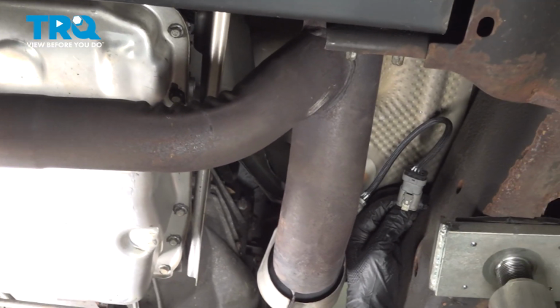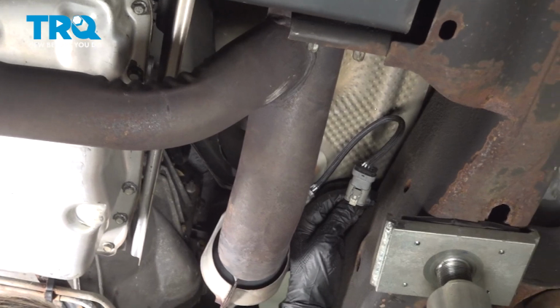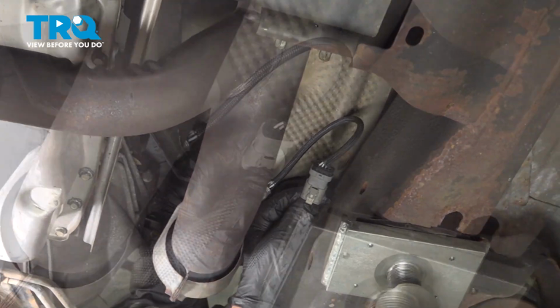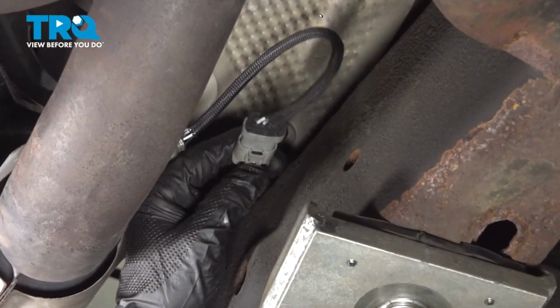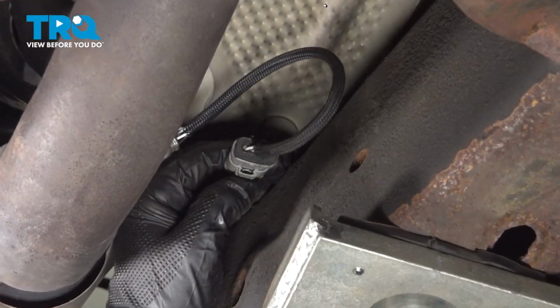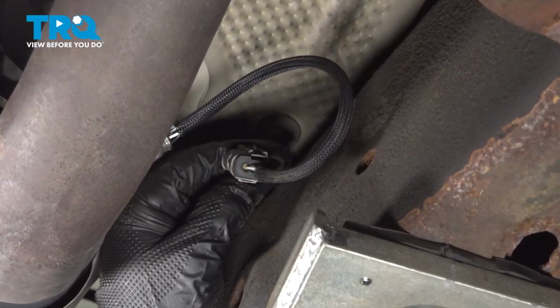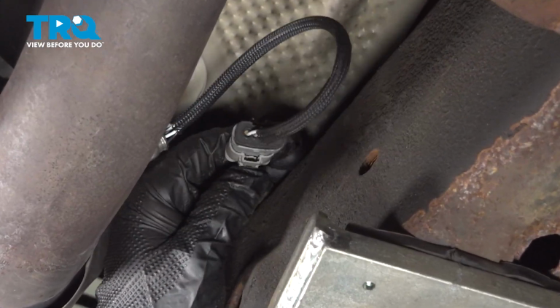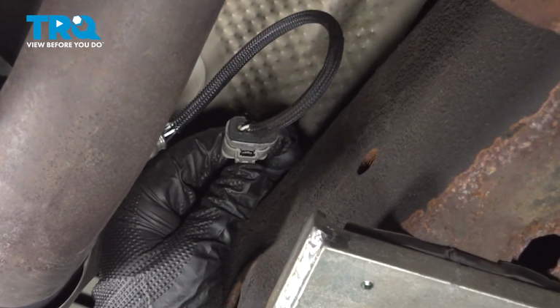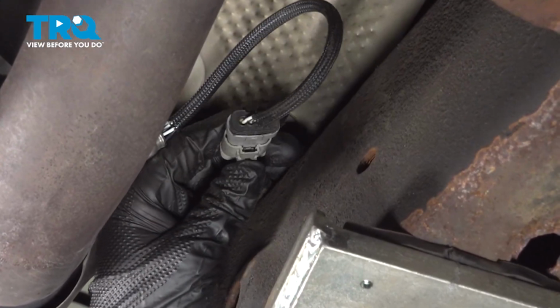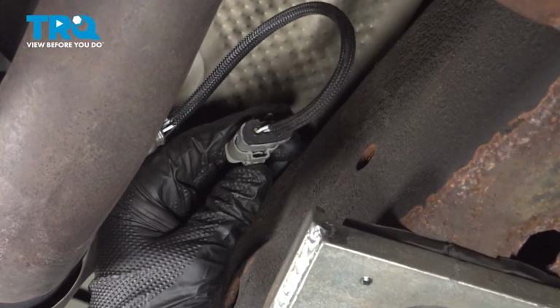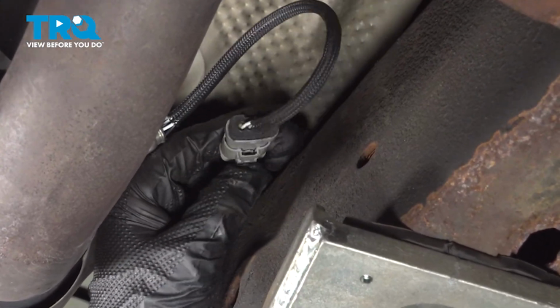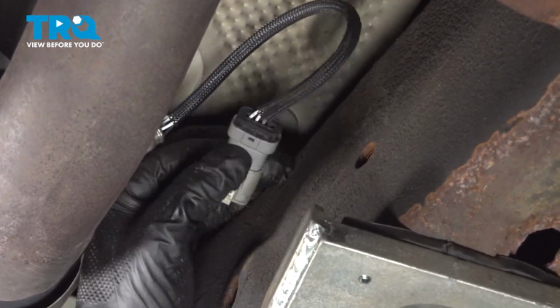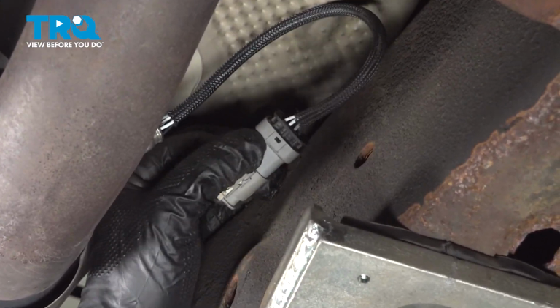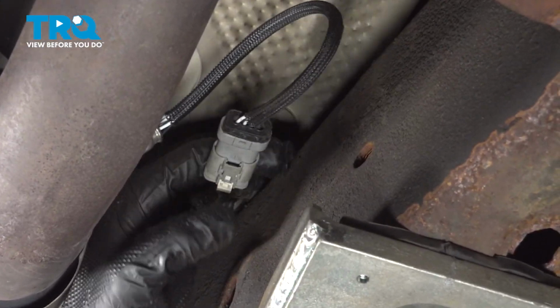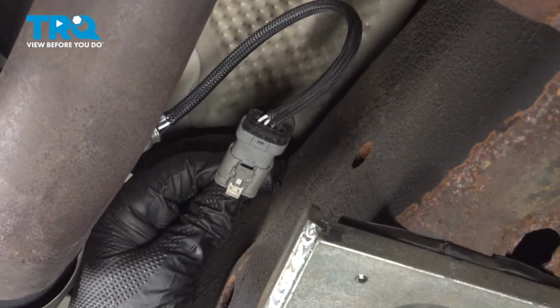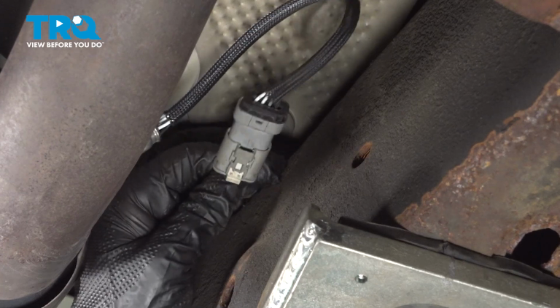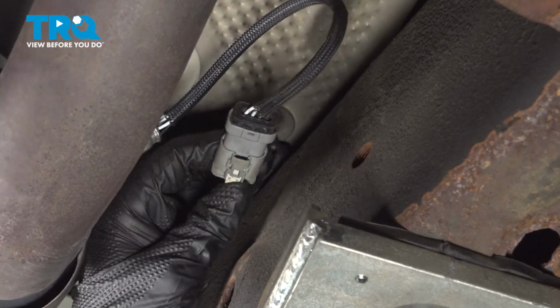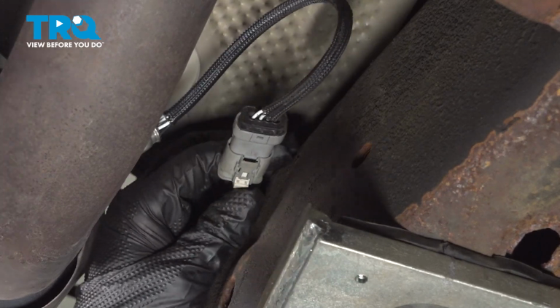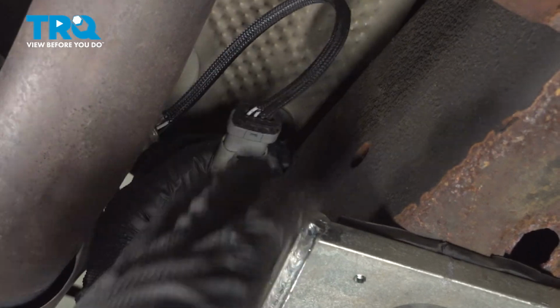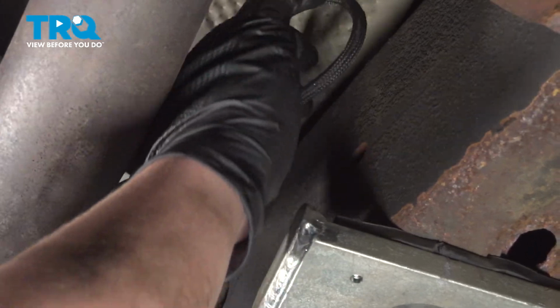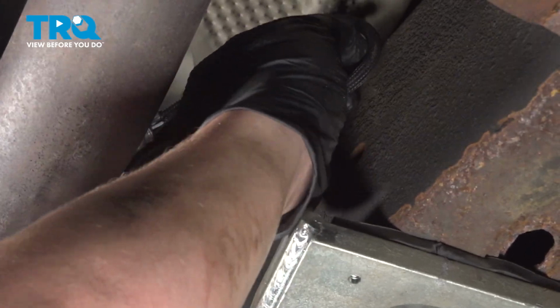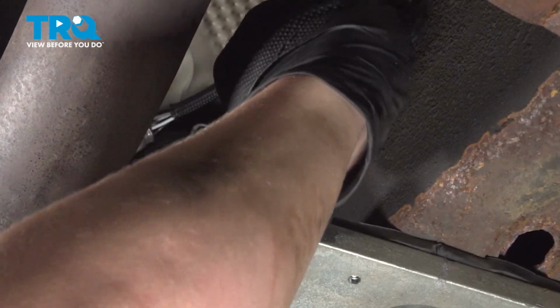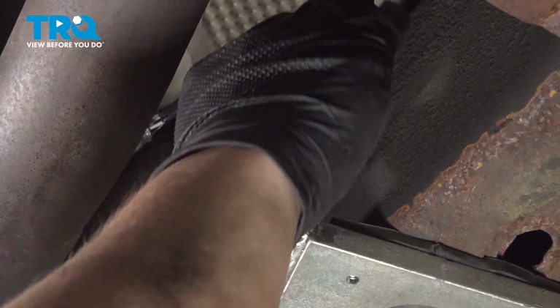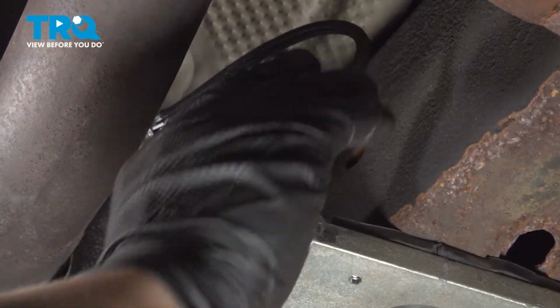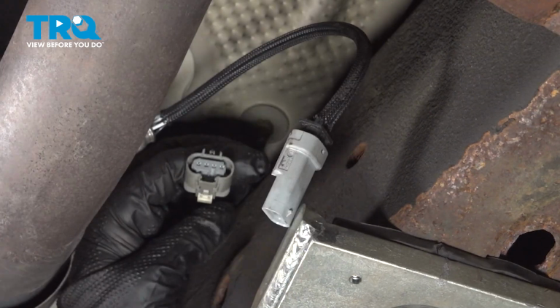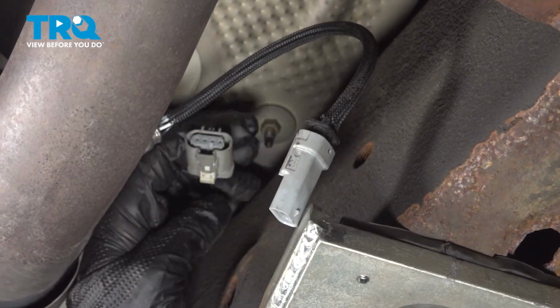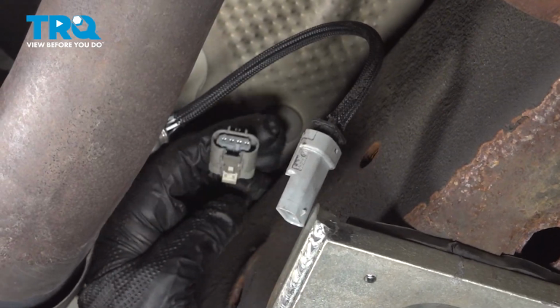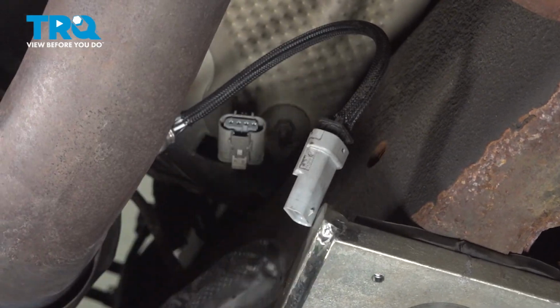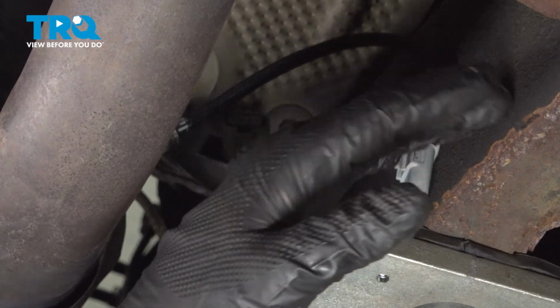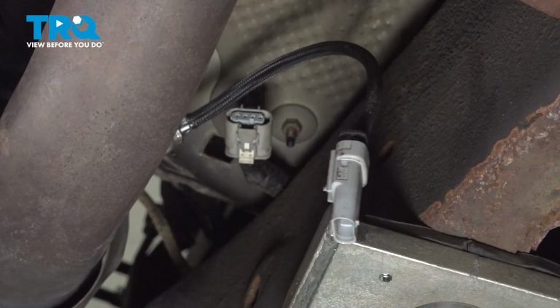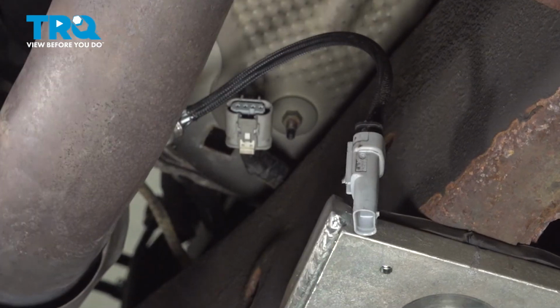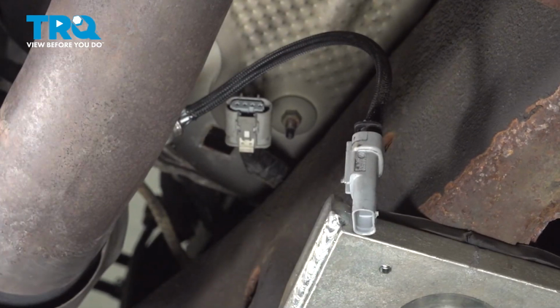Pull this tab into the unlock position, straight back. Then we're going to push on that white tab, pull back on the connector. Disconnect the connector.